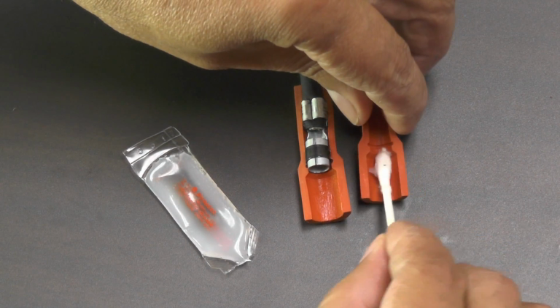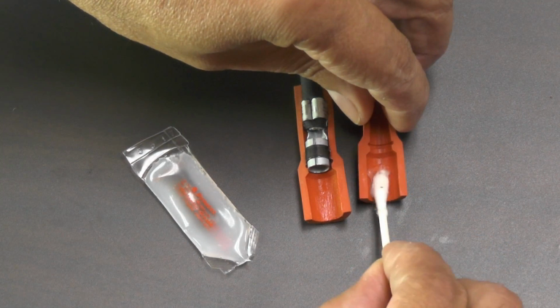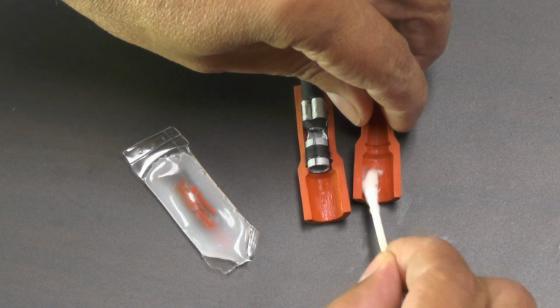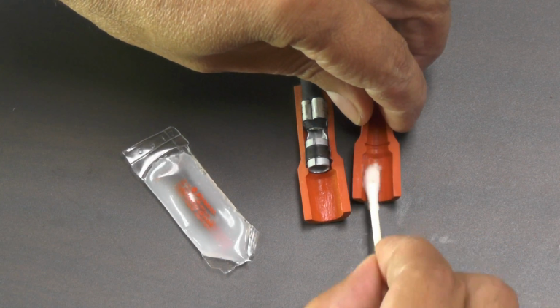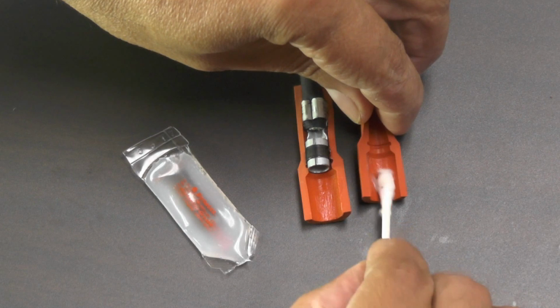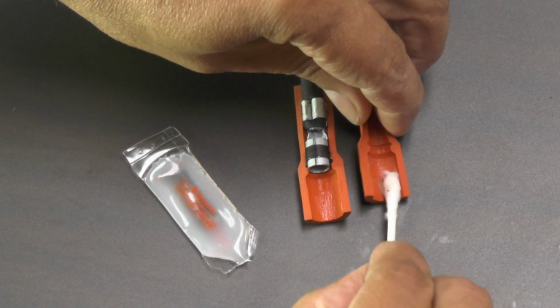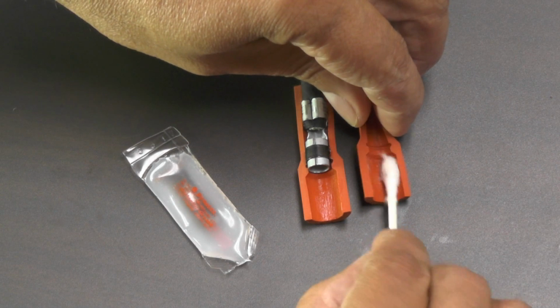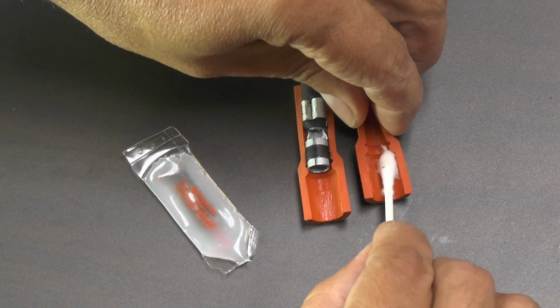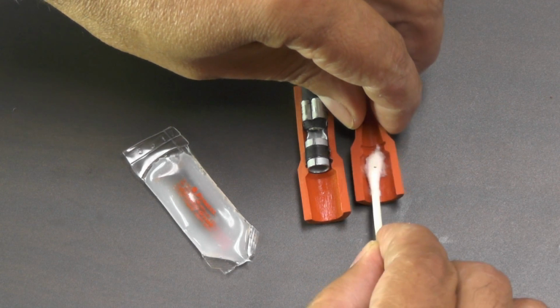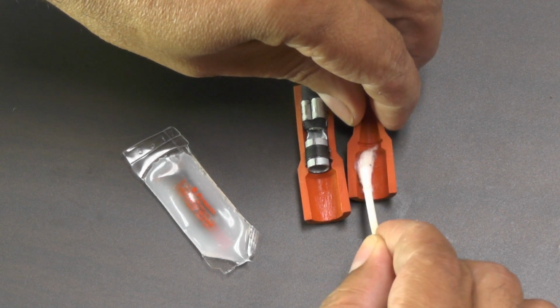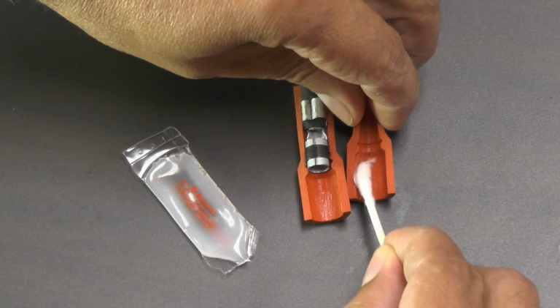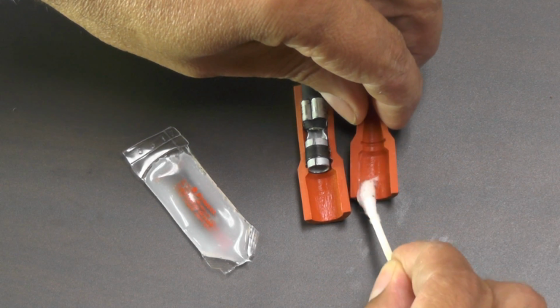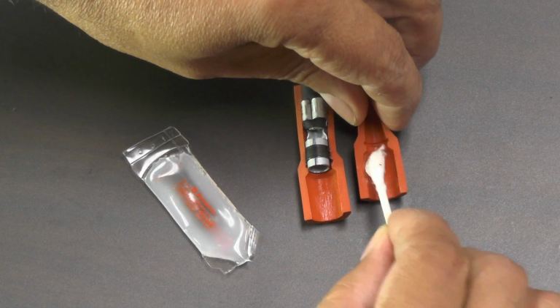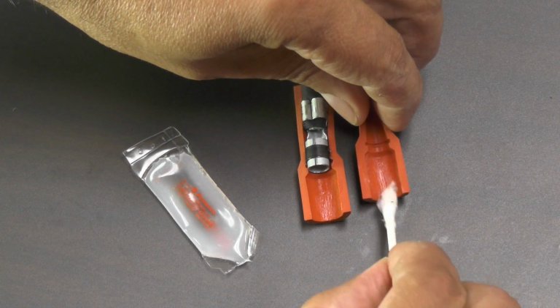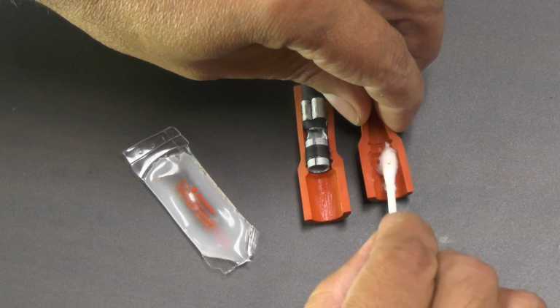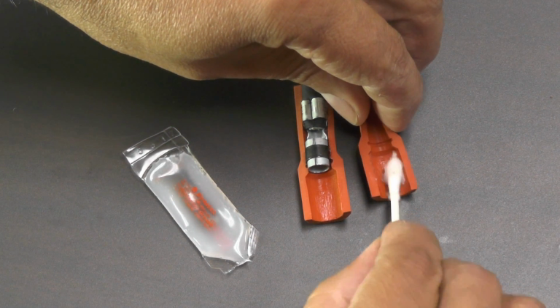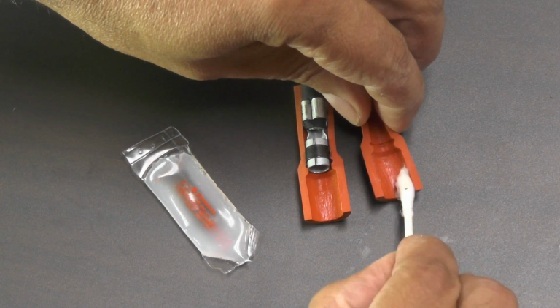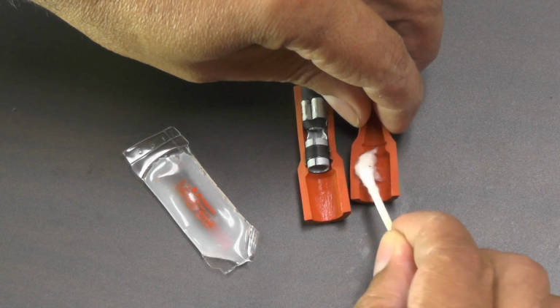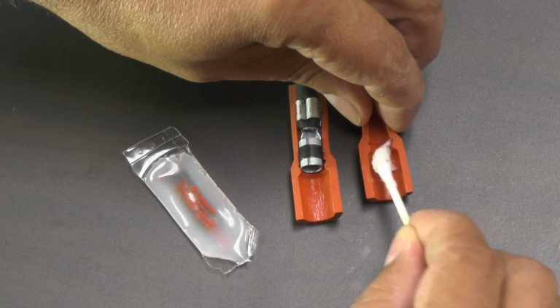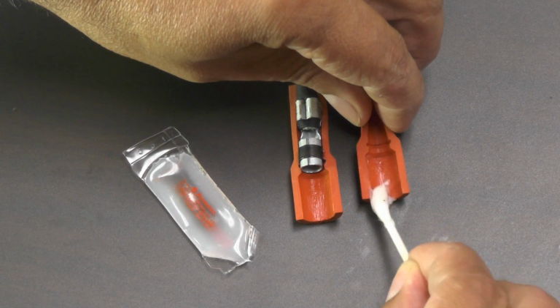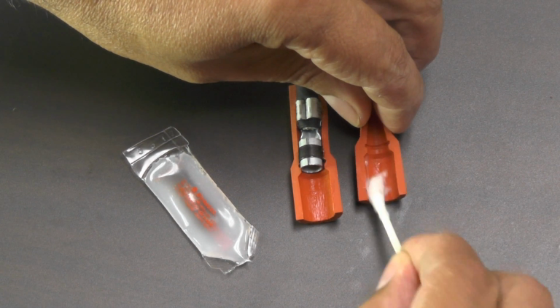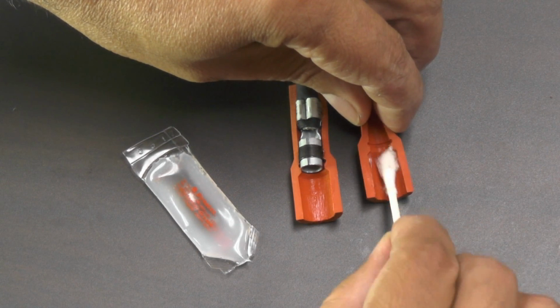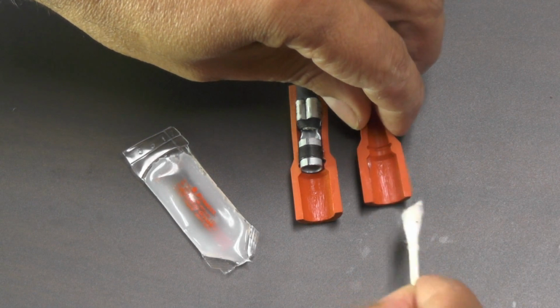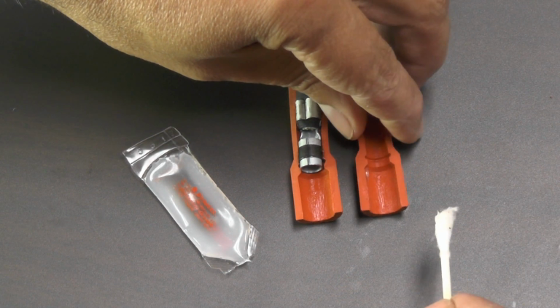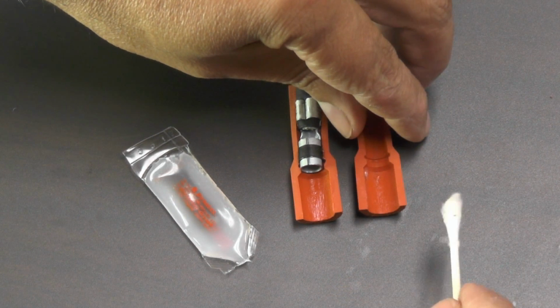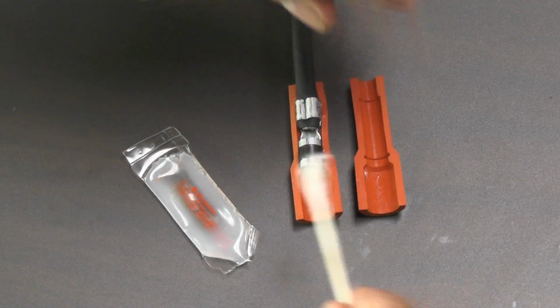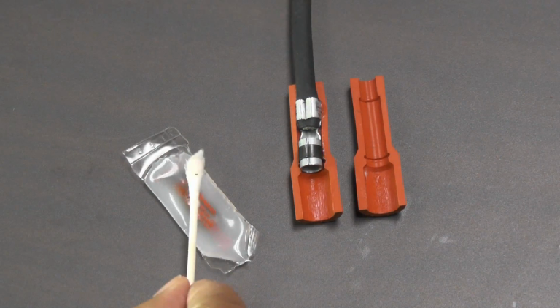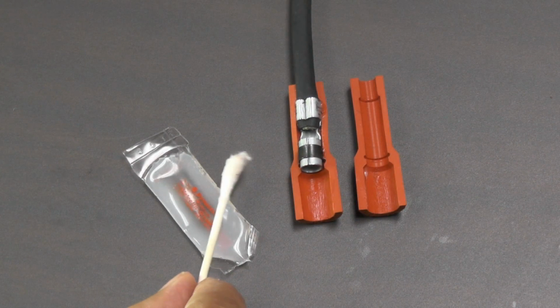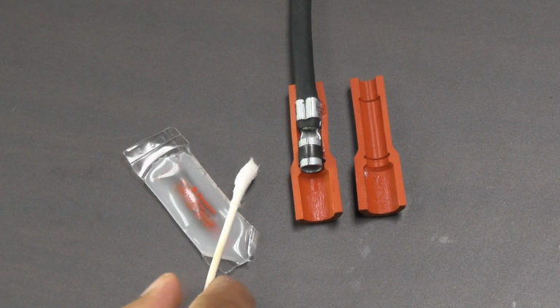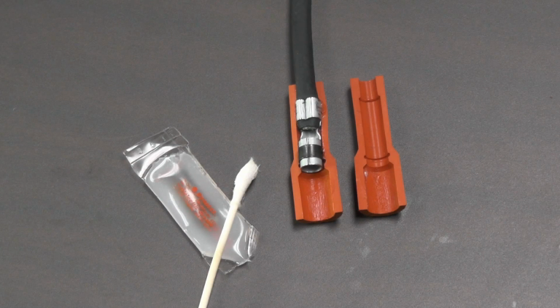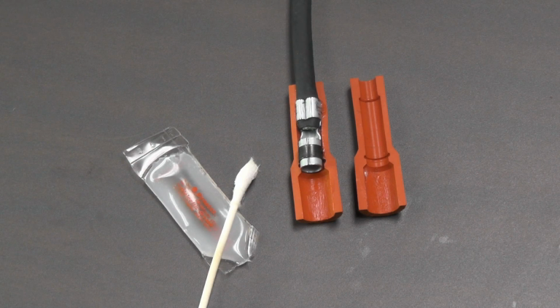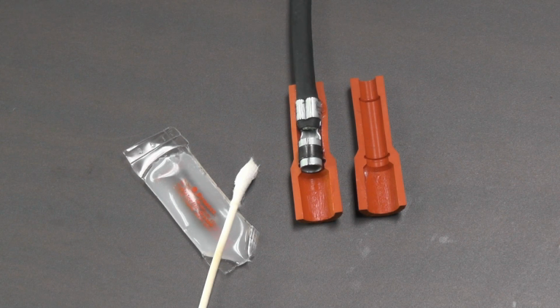If dielectric grease is not used, the boots can stick and tear upon removal. In conclusion, we recommend that you use dielectric grease on spark plug wires, but only if you take the time to use it properly, as shown in this video.